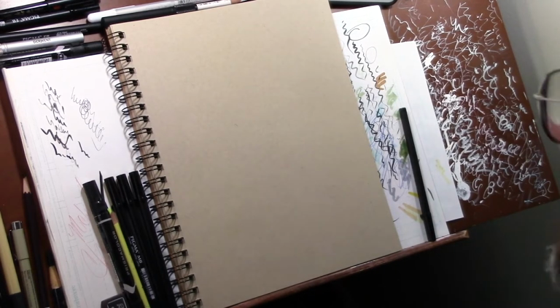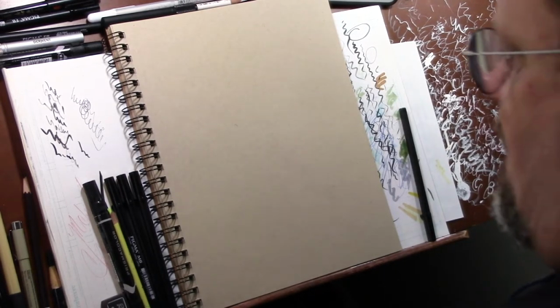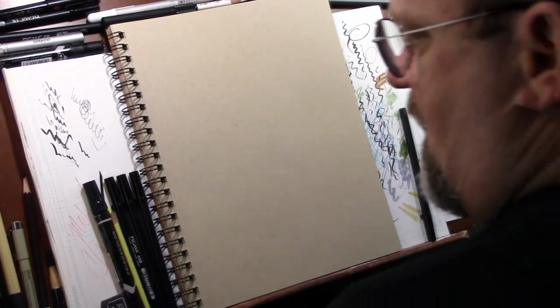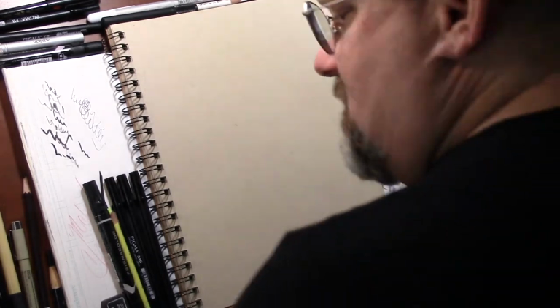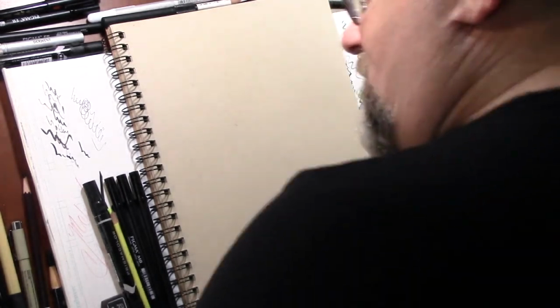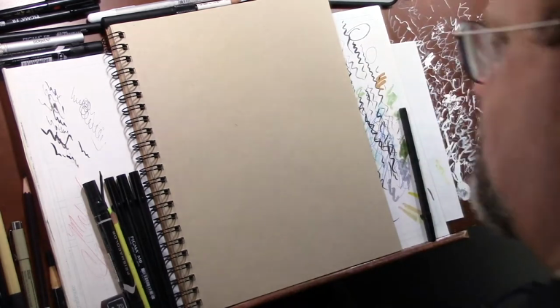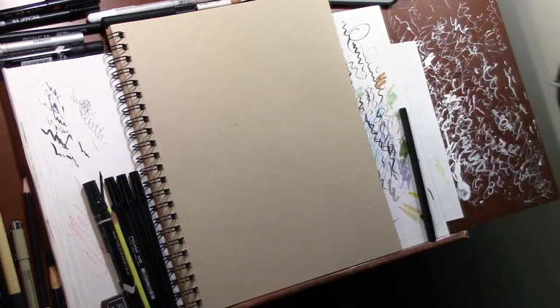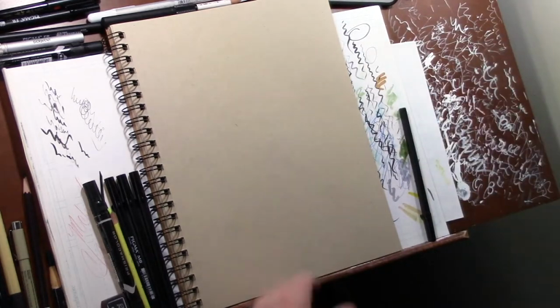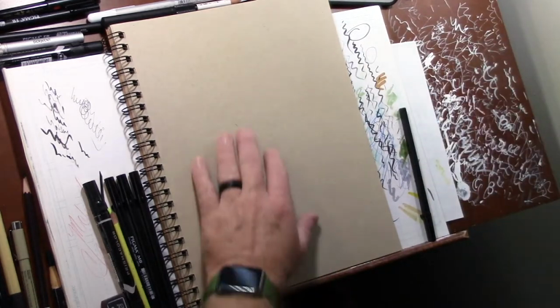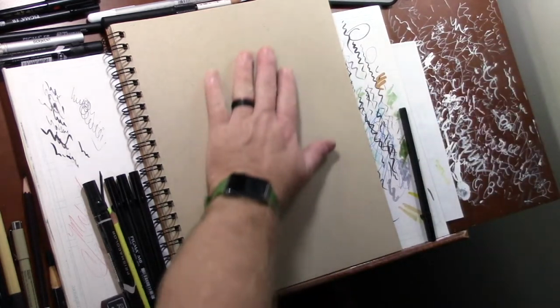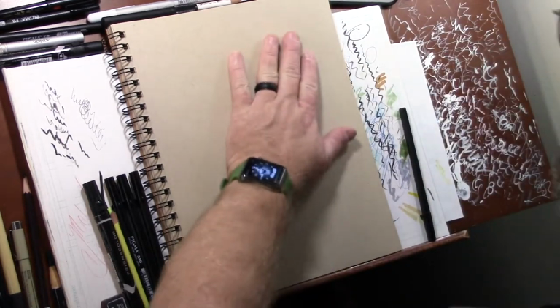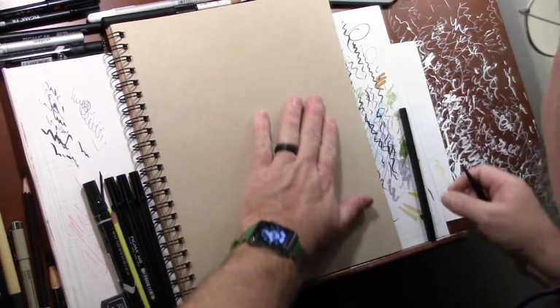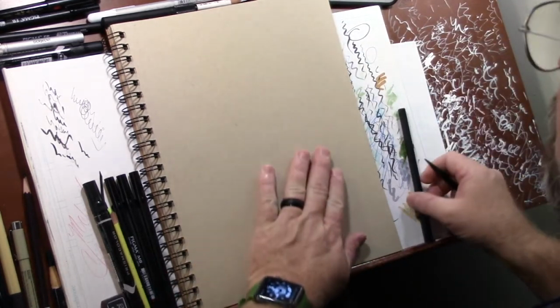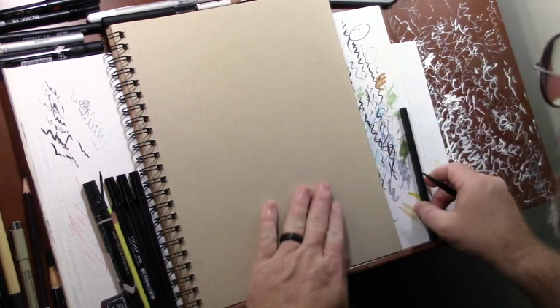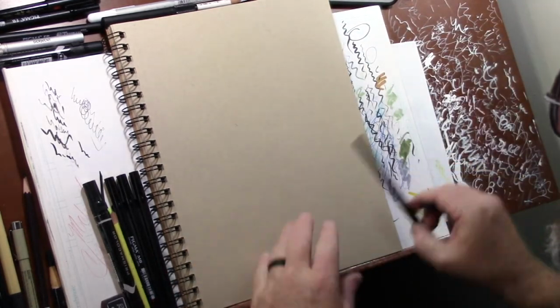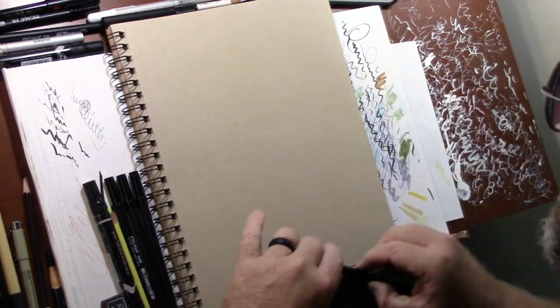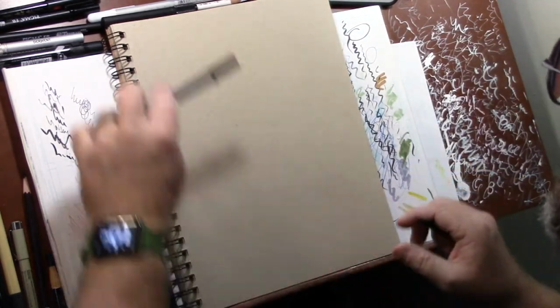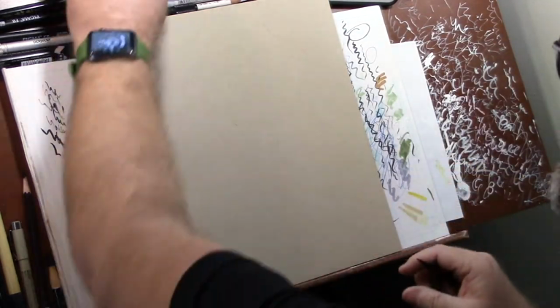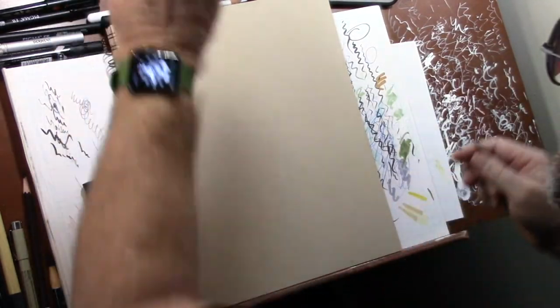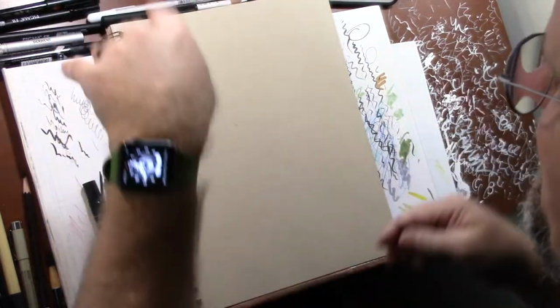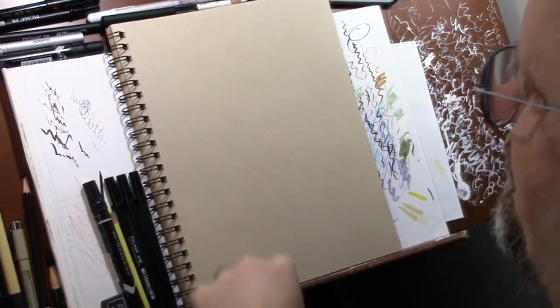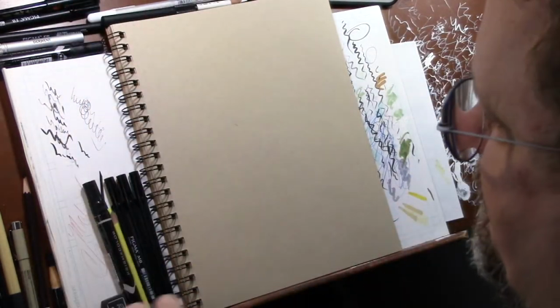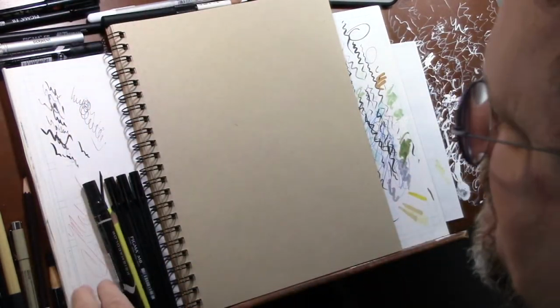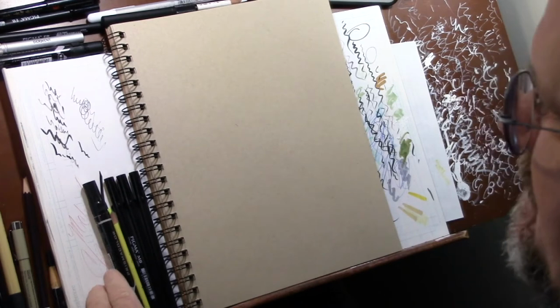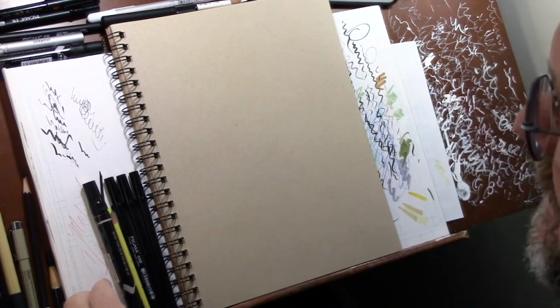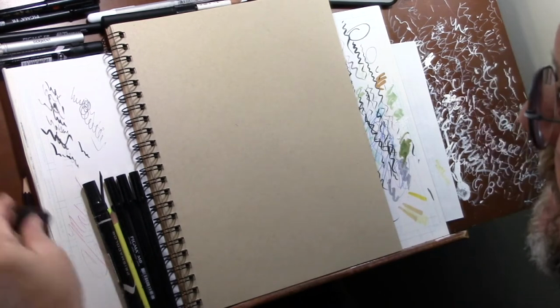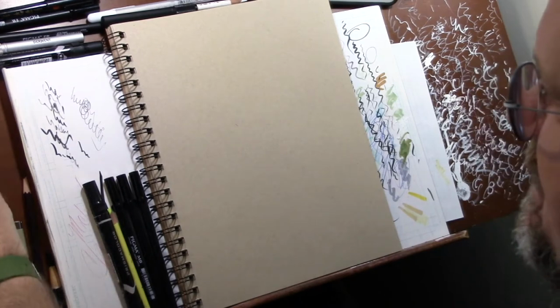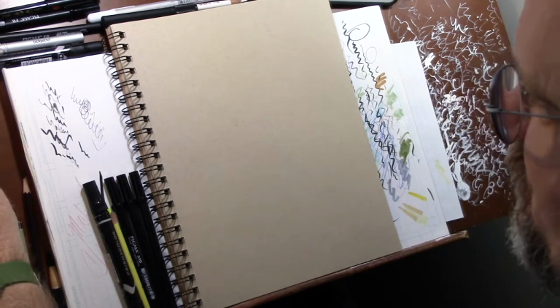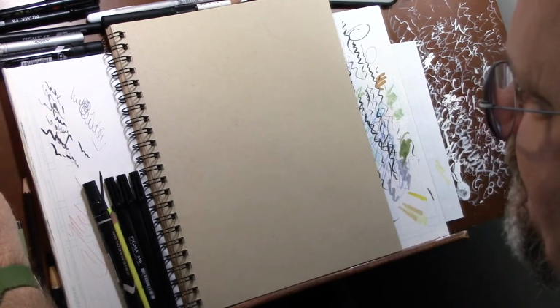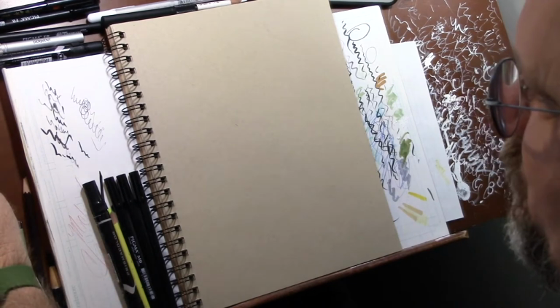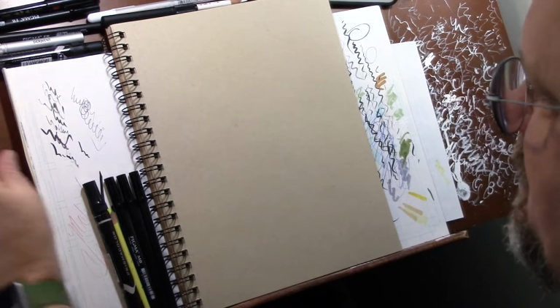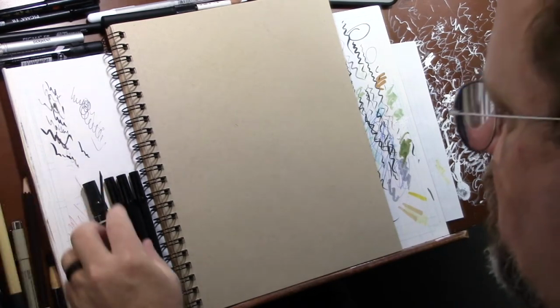Hey you guys, welcome back to the channel. I know I just did a video for Adobe Fresco, but I did that drawing yesterday, so this is basically today's drawing for Inktober.